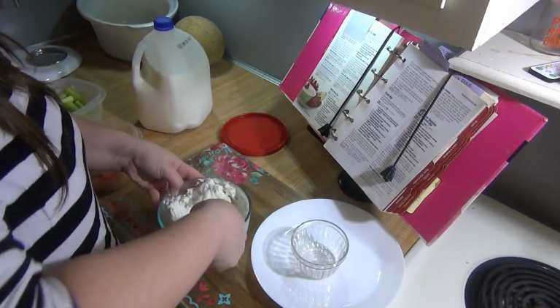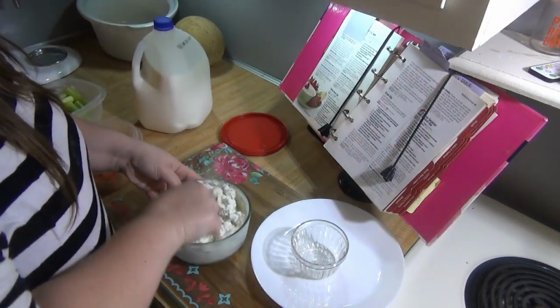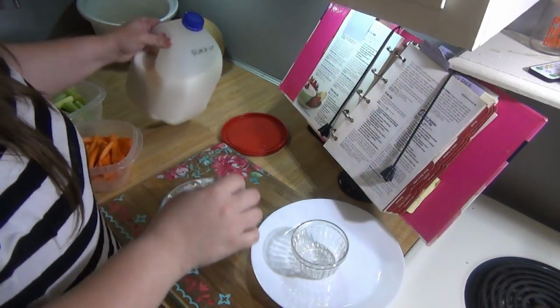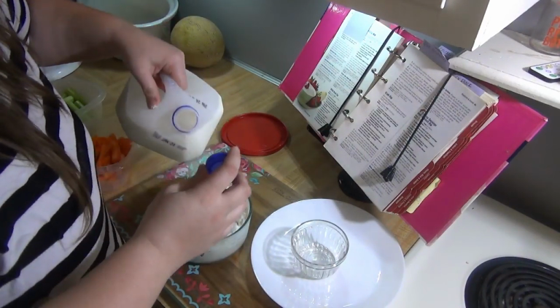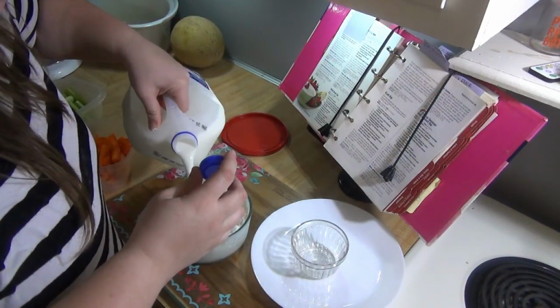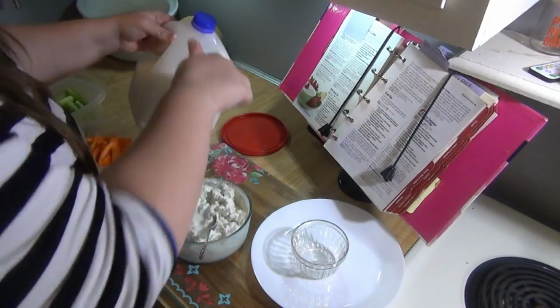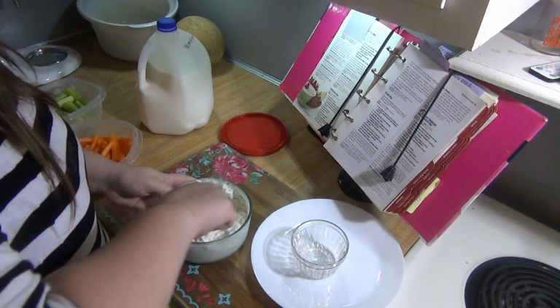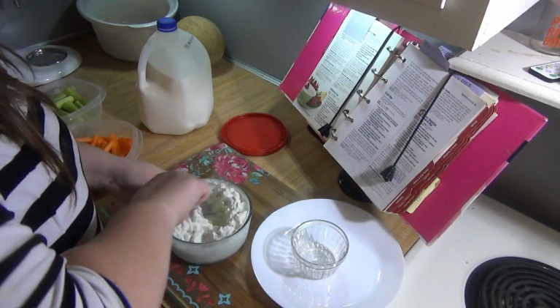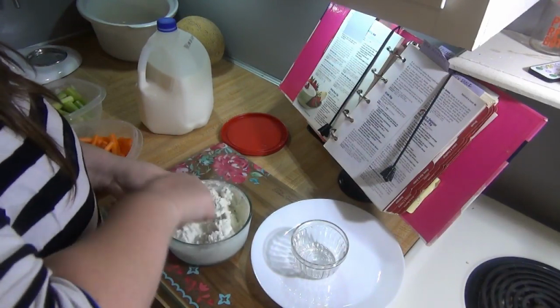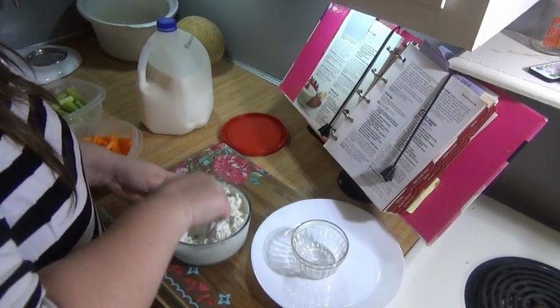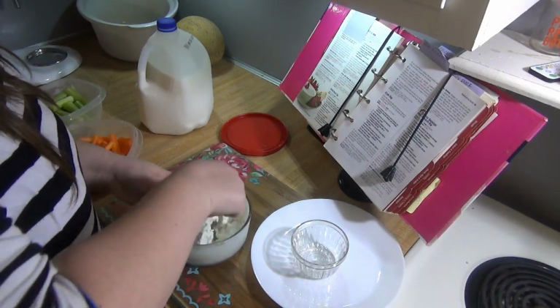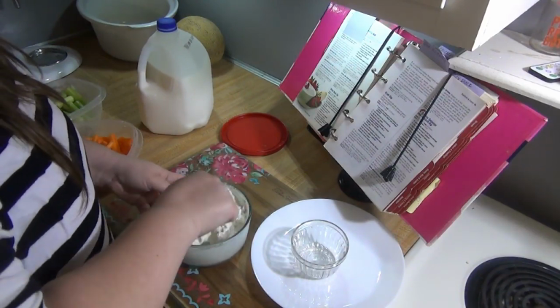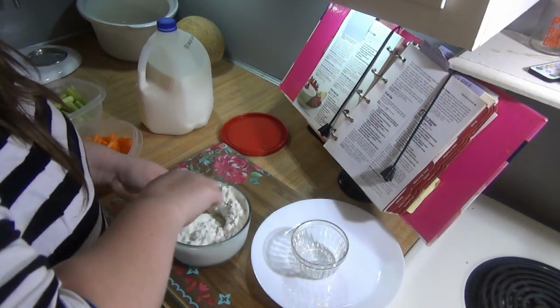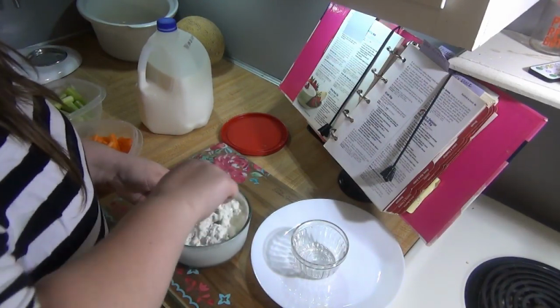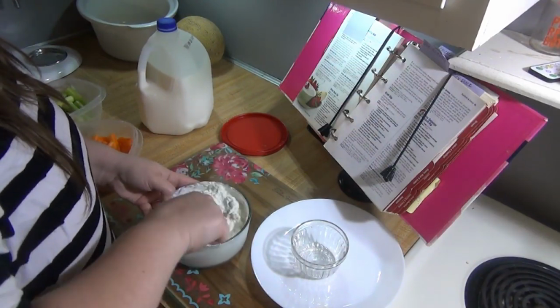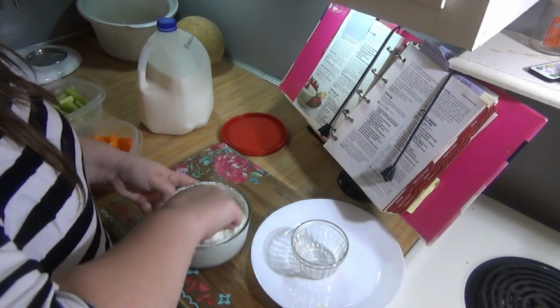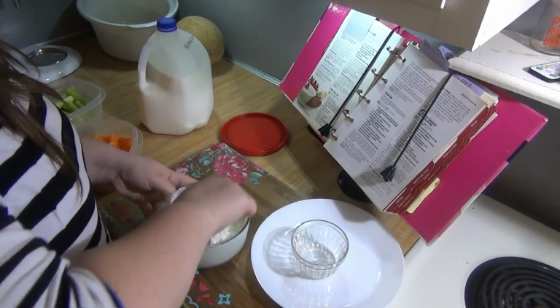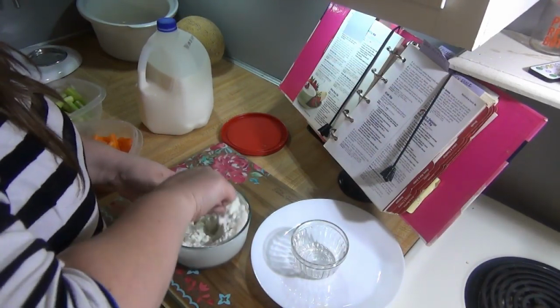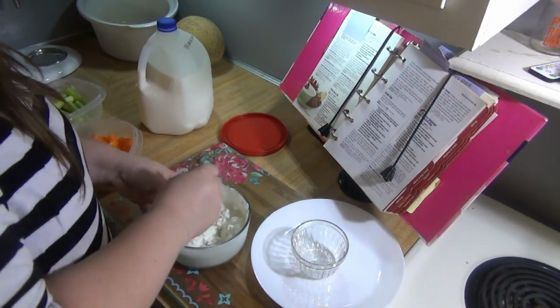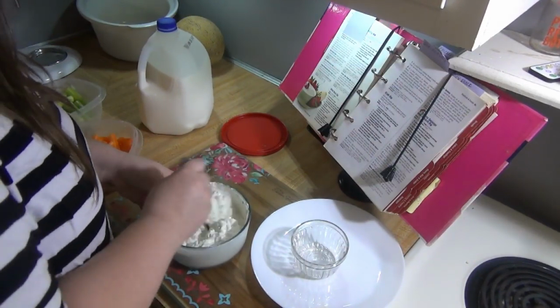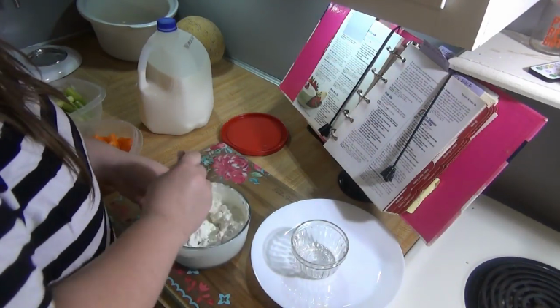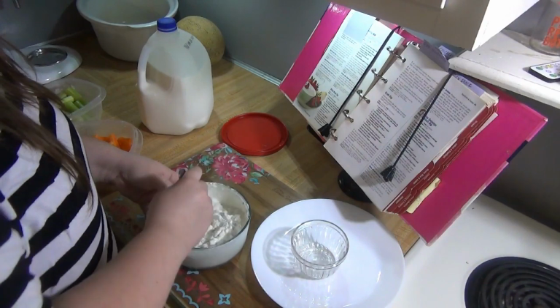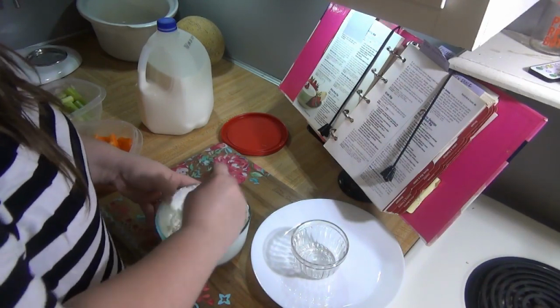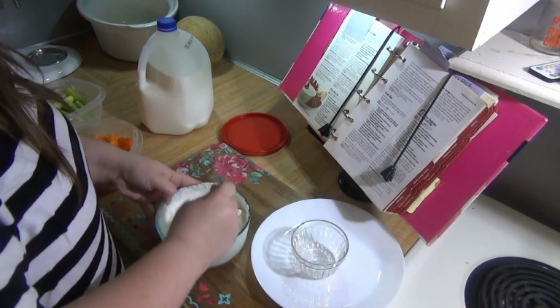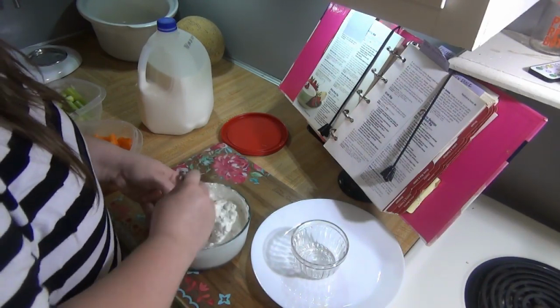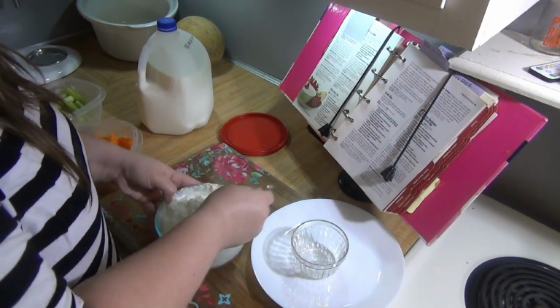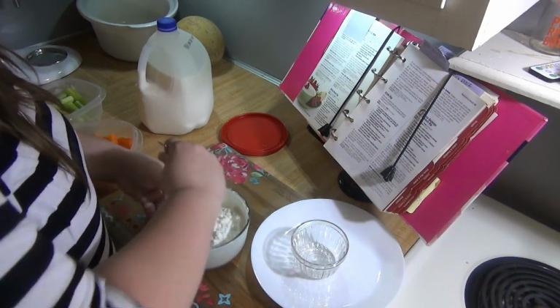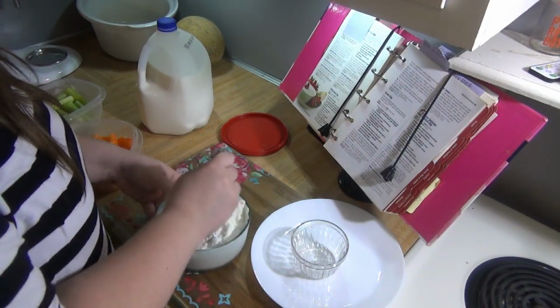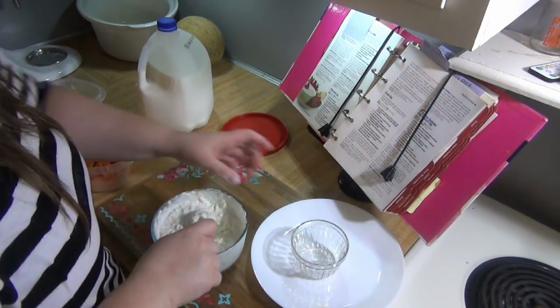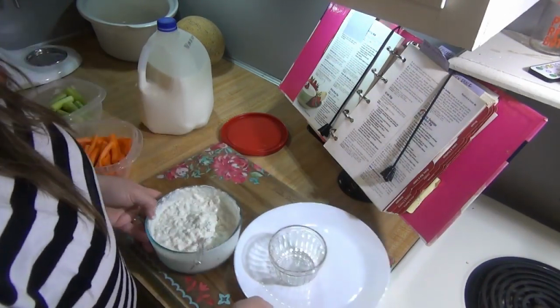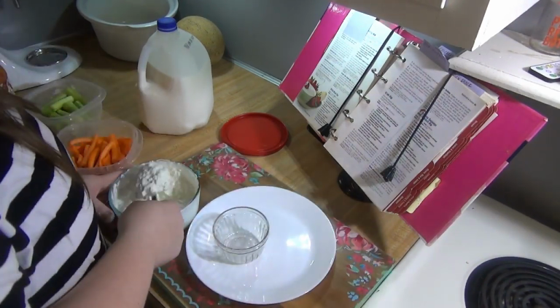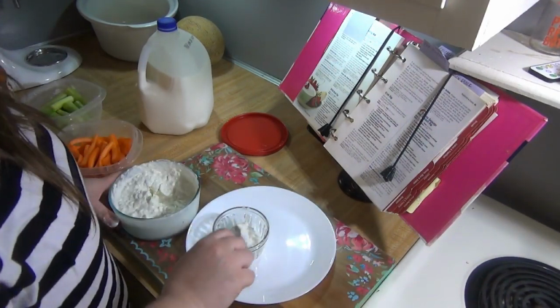When ready to serve, you can mix in one to two tablespoons of milk to thin the dip. You can also top with some extra blue cheese. If you like blue cheese you will love this dip — it's great on veggies, crackers, buffalo wings, whatever. Everything I've tried it on, it's delicious.